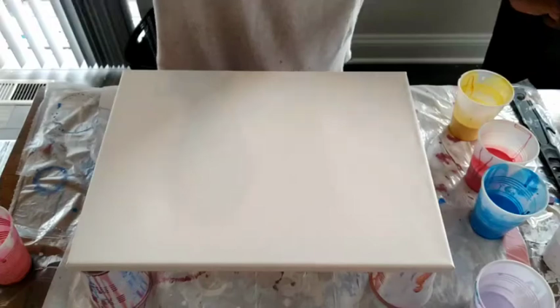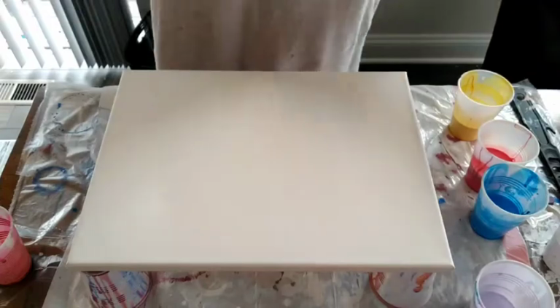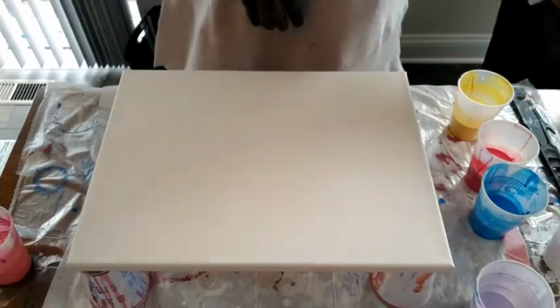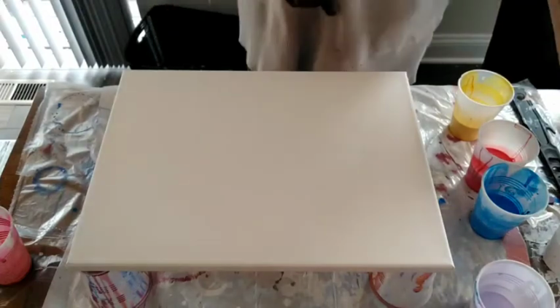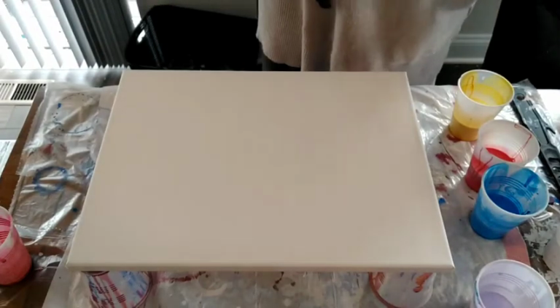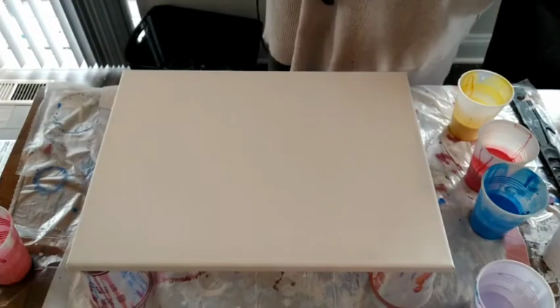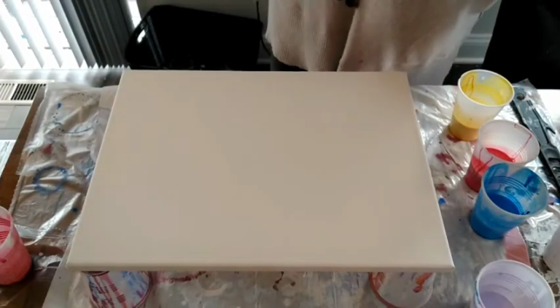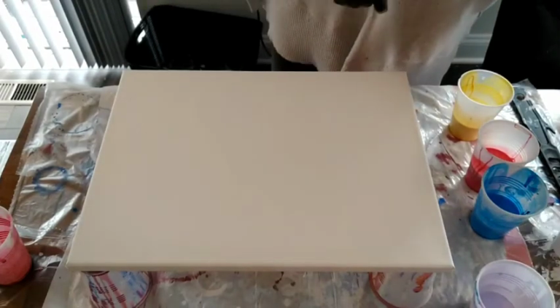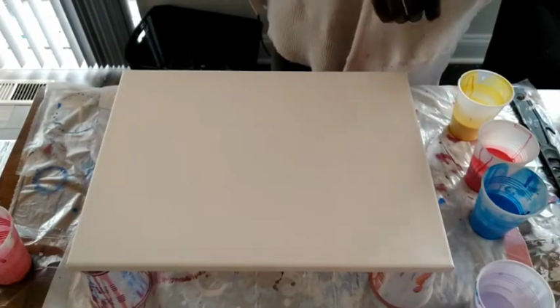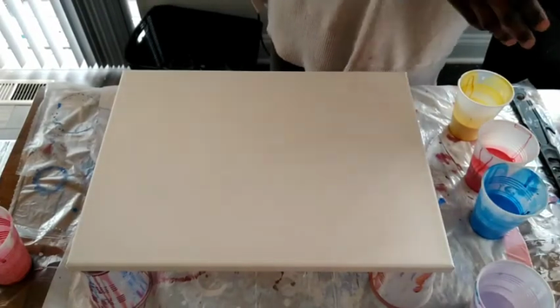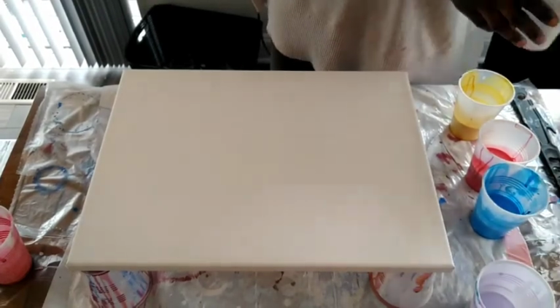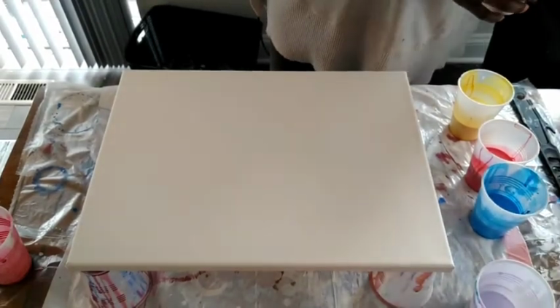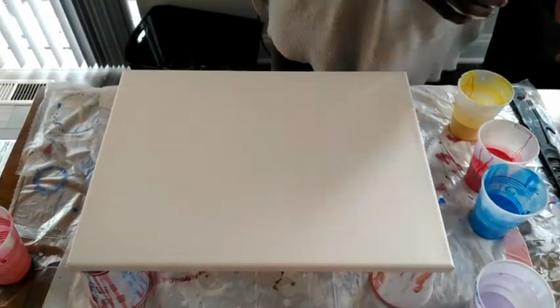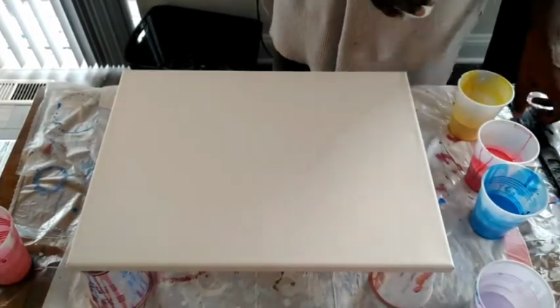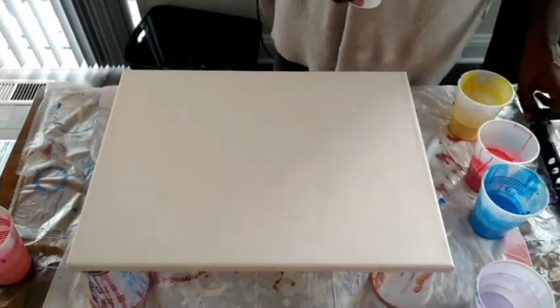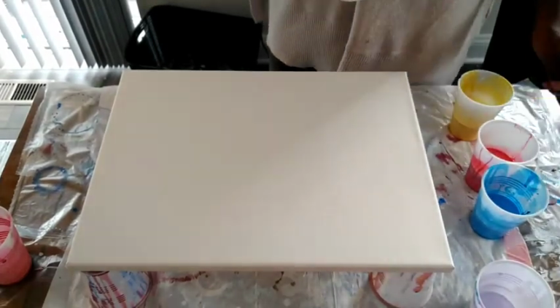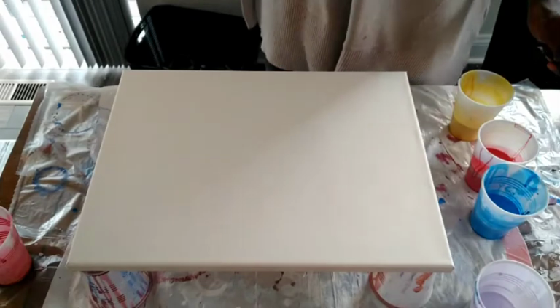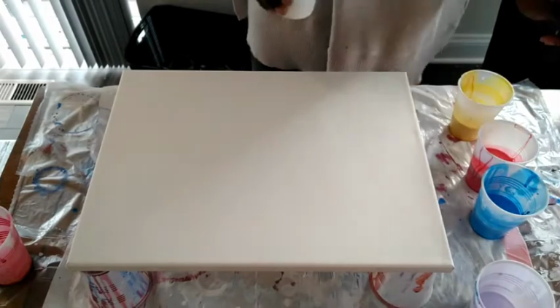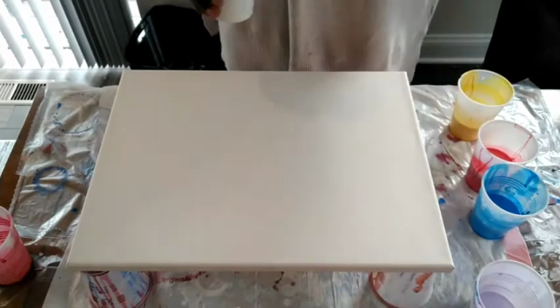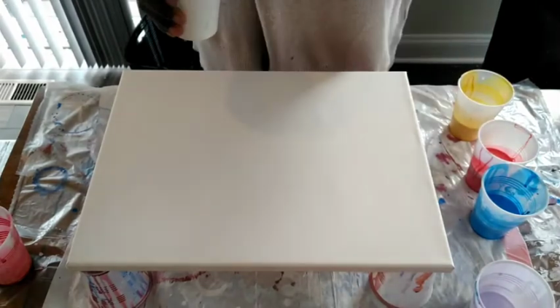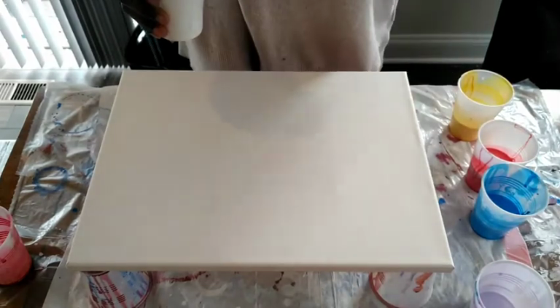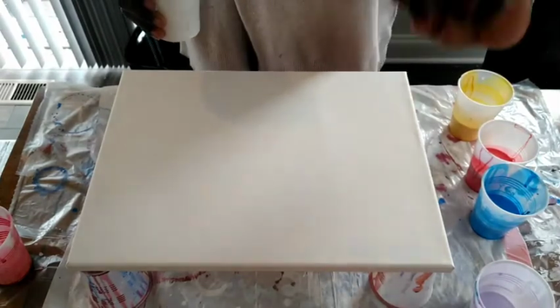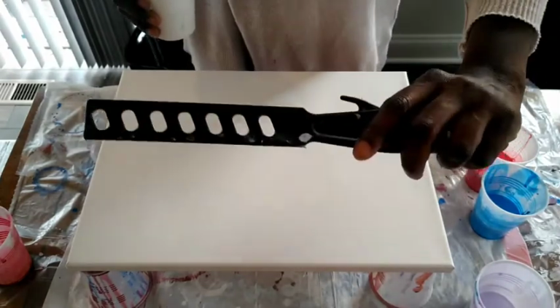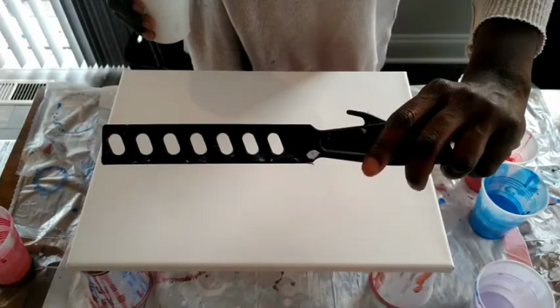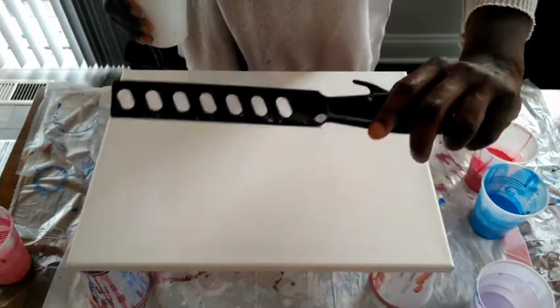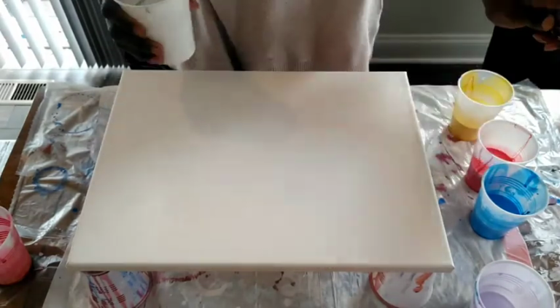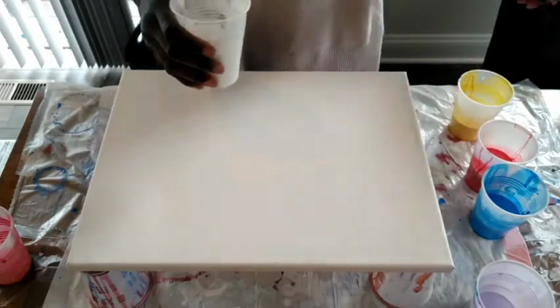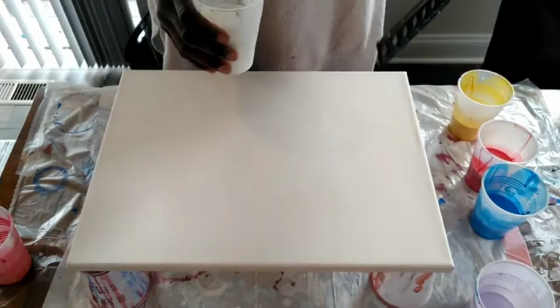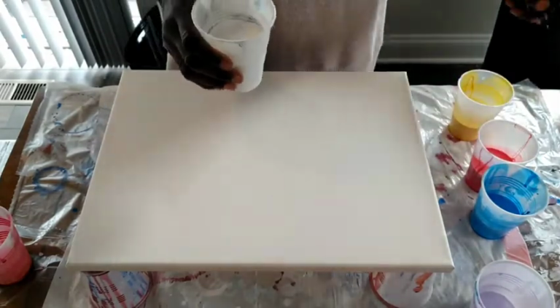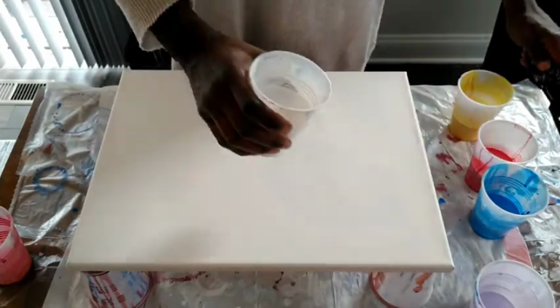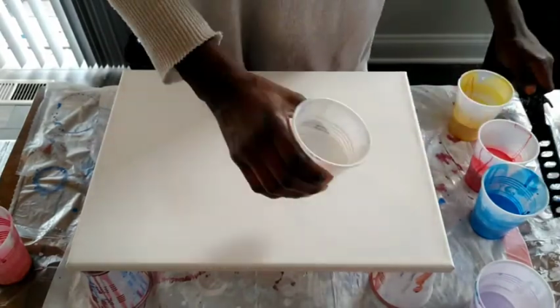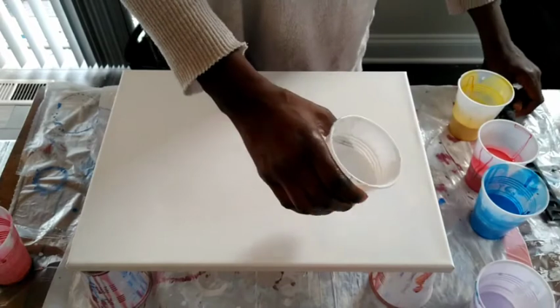Welcome back! Today I'm going to be trying something else new with a pink hand opener. First, let's lay down the base.